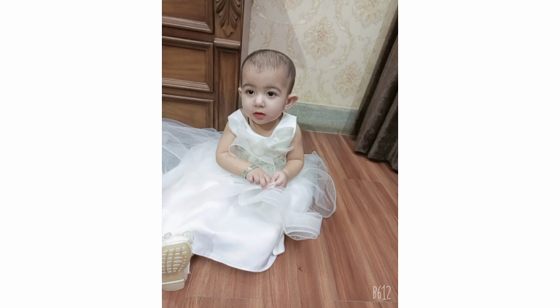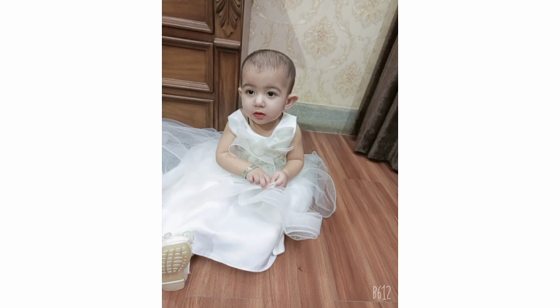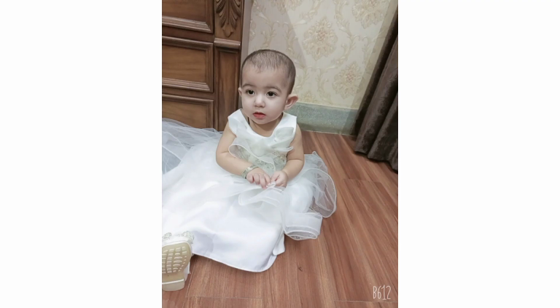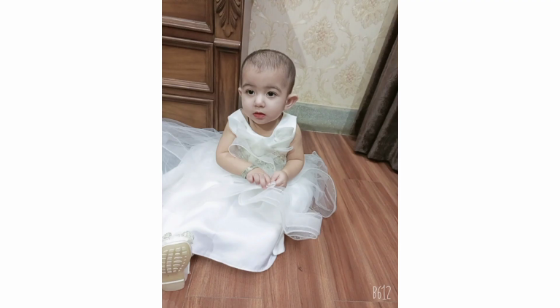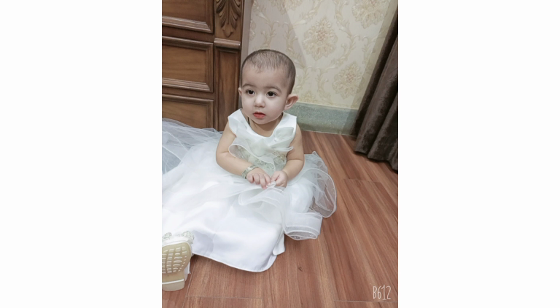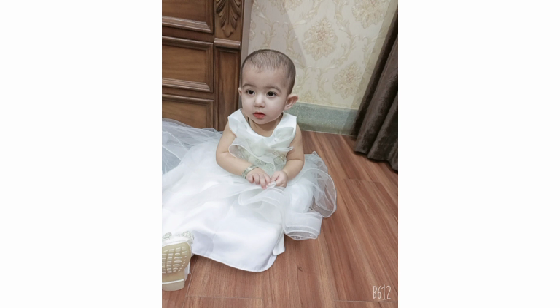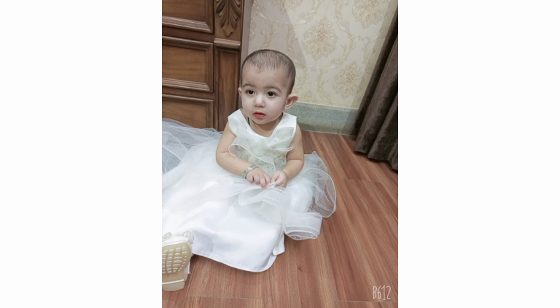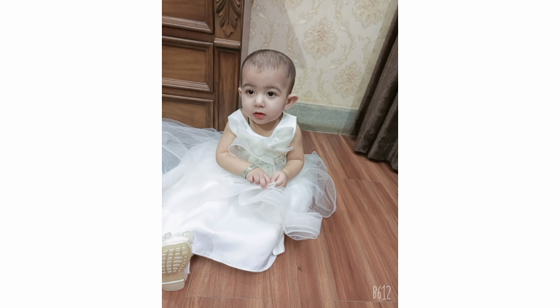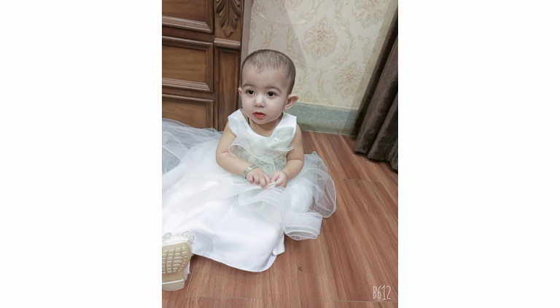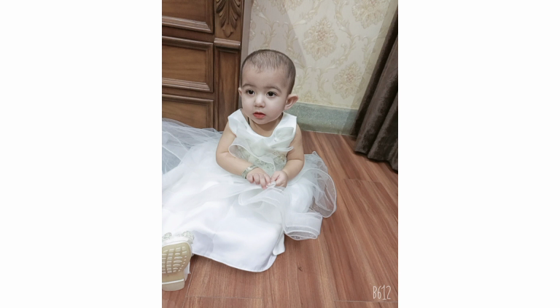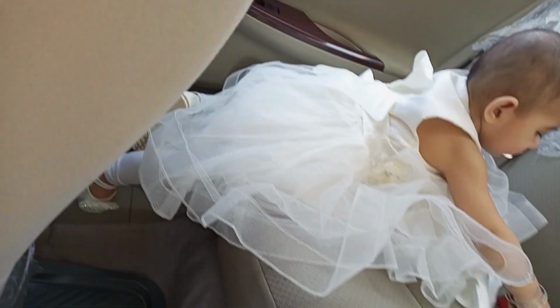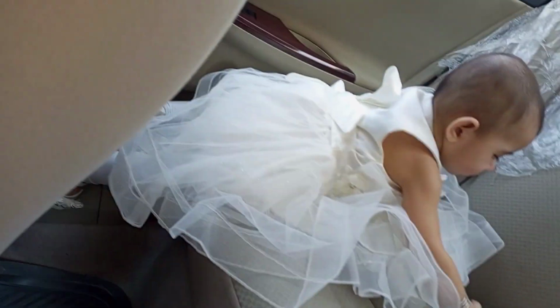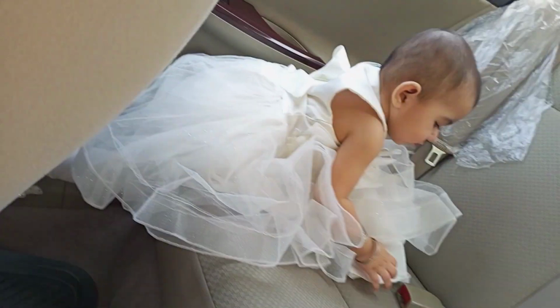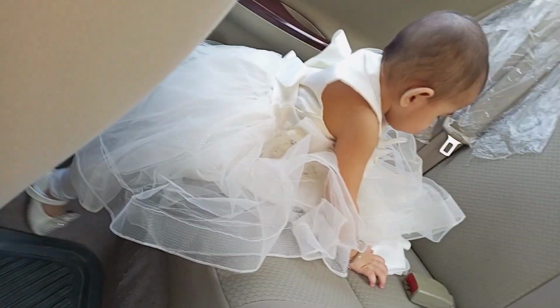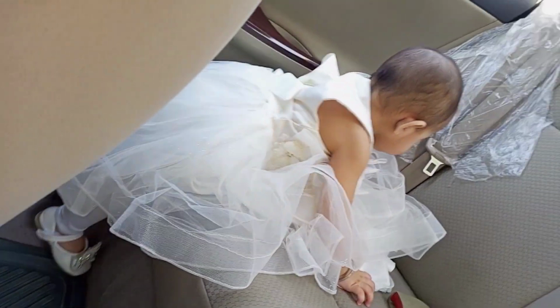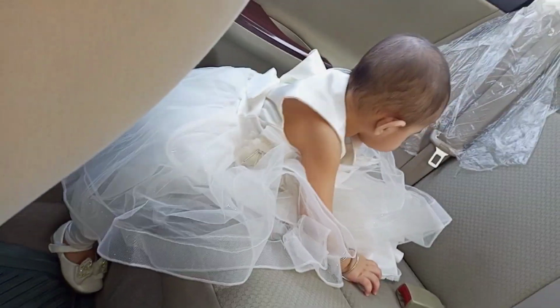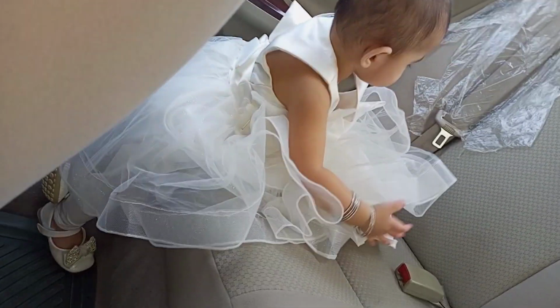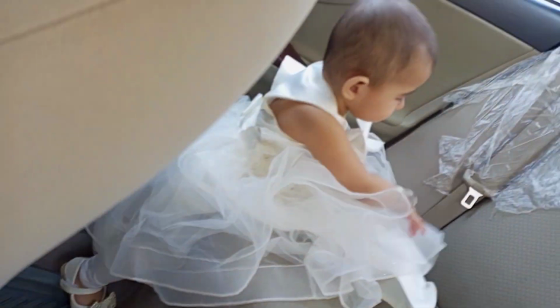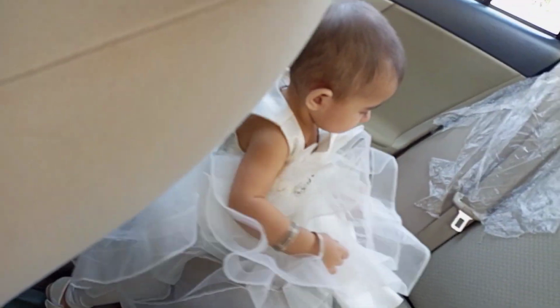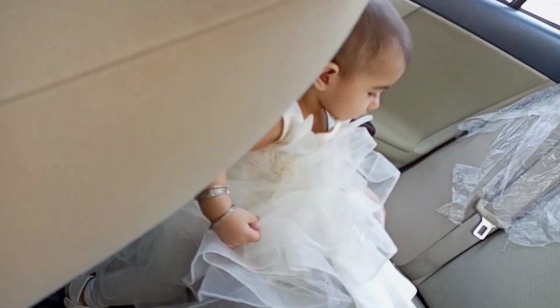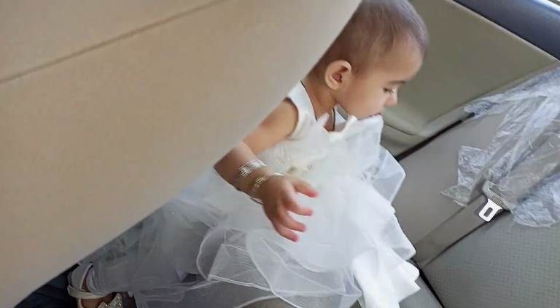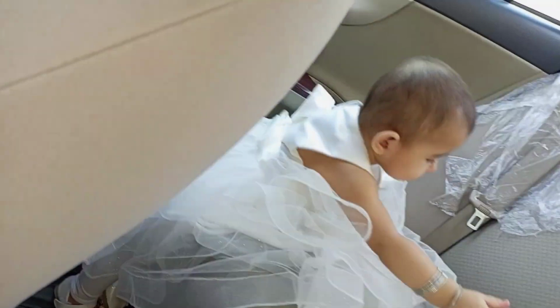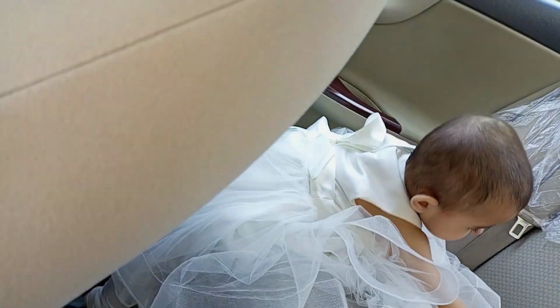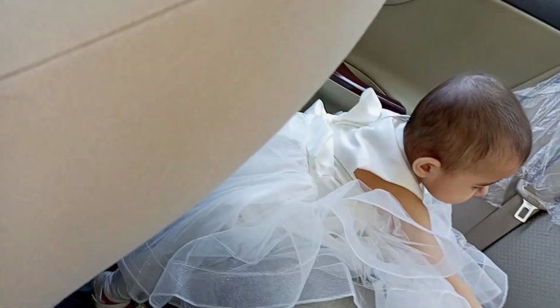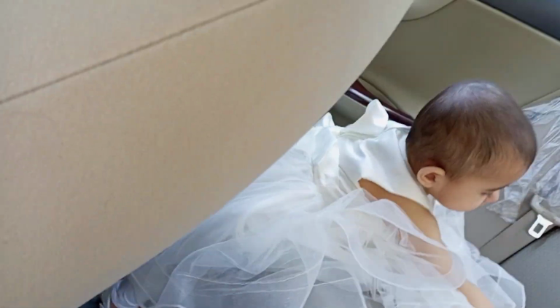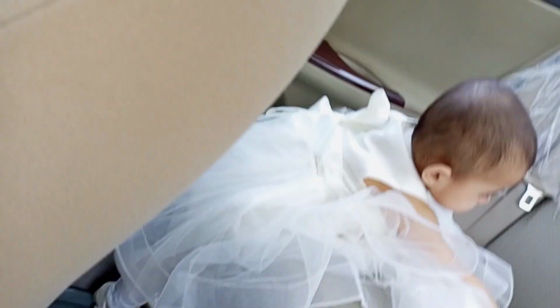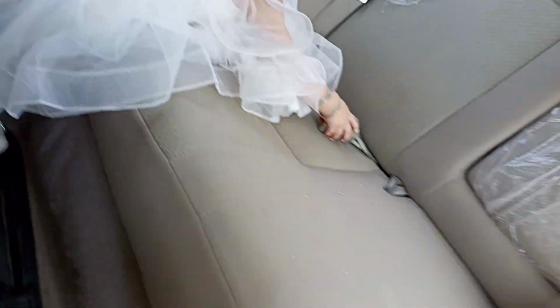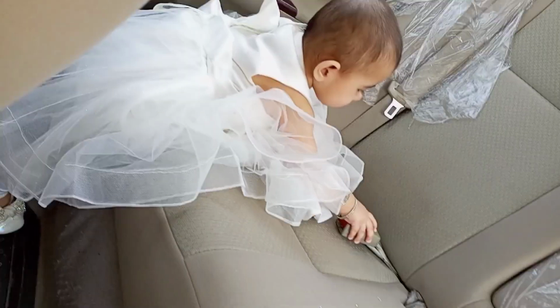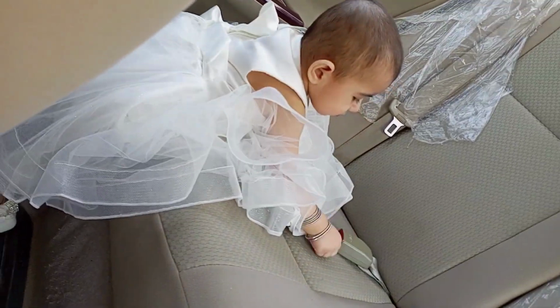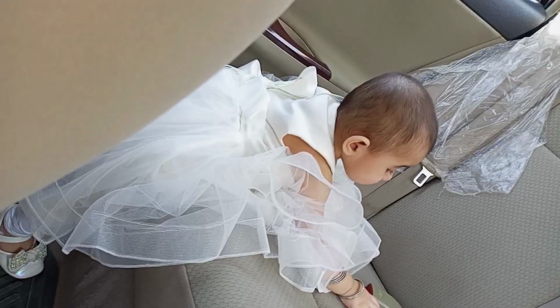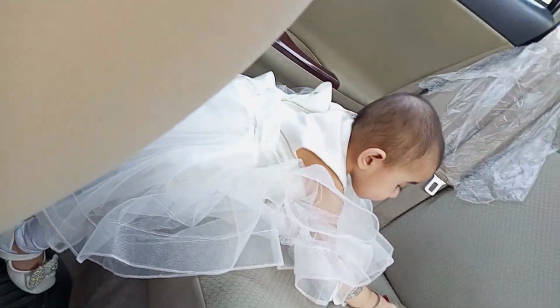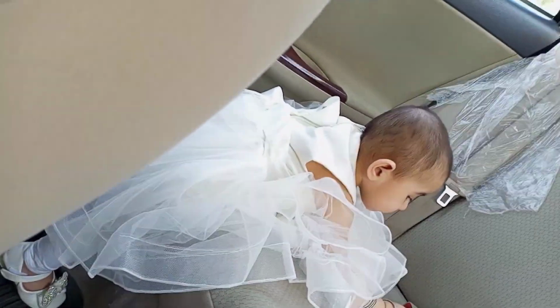Assalamualaikum viewers, welcome to my channel Anaya Fatma. This is my princess. This is our birthday vlog!